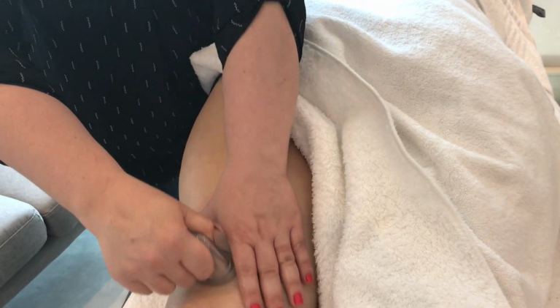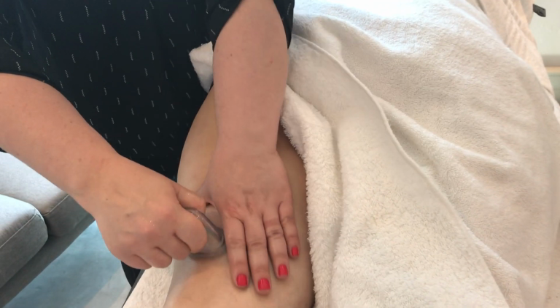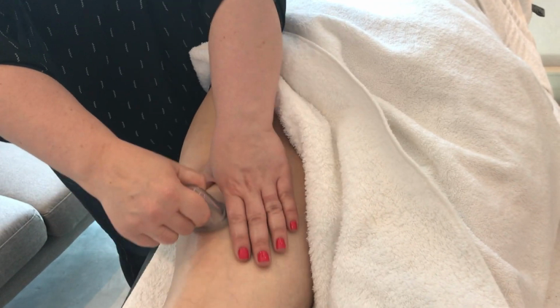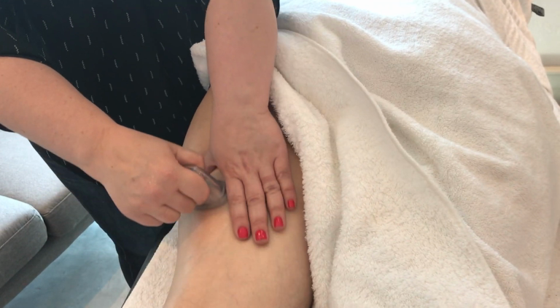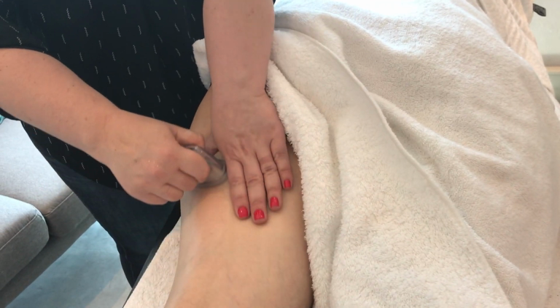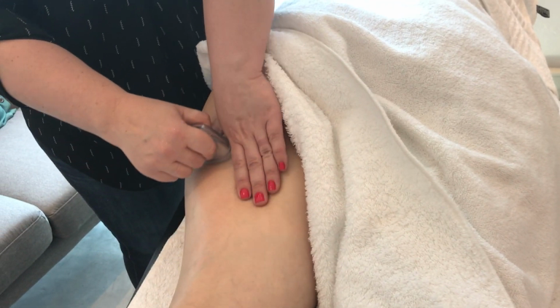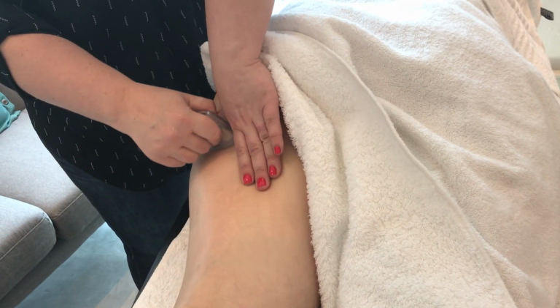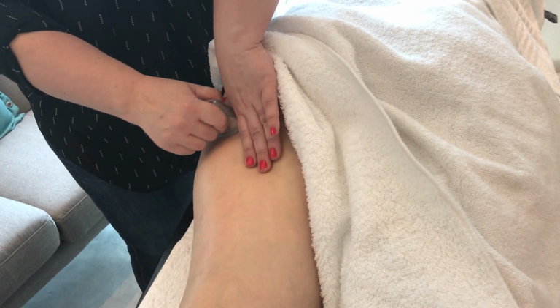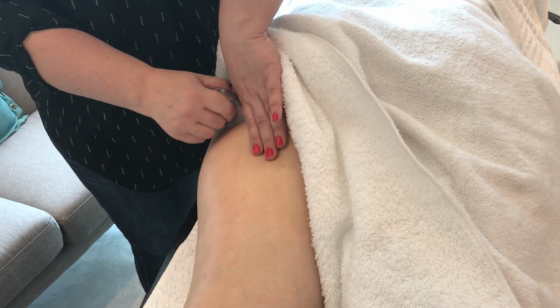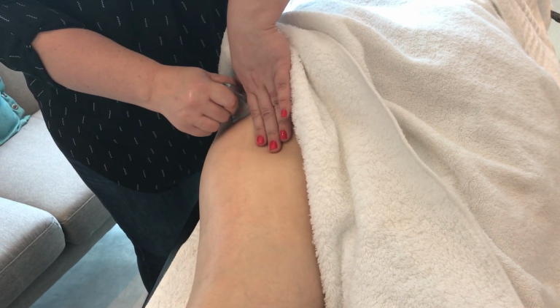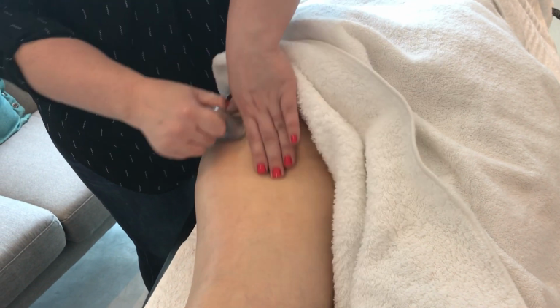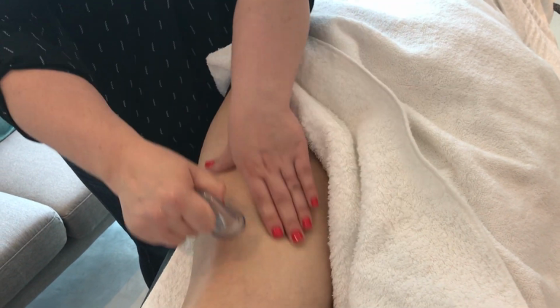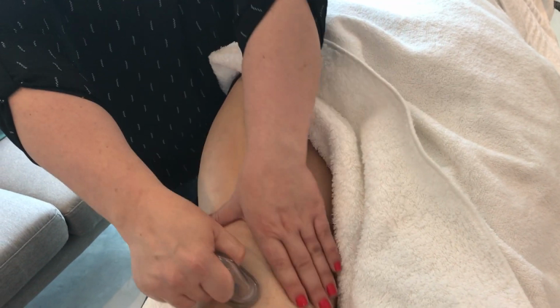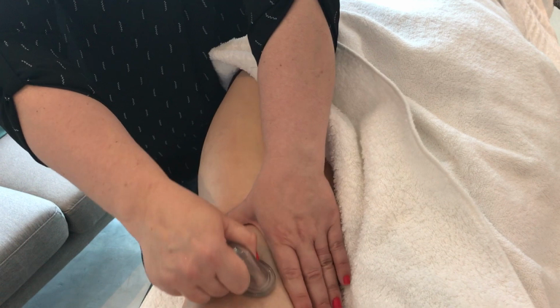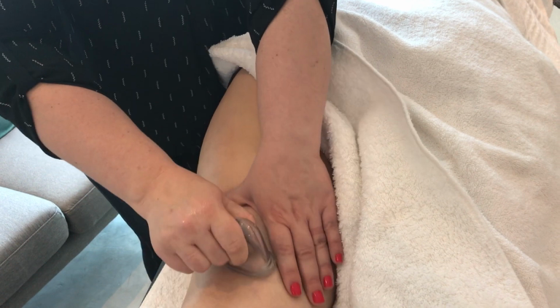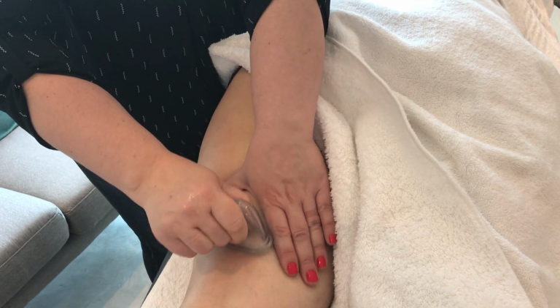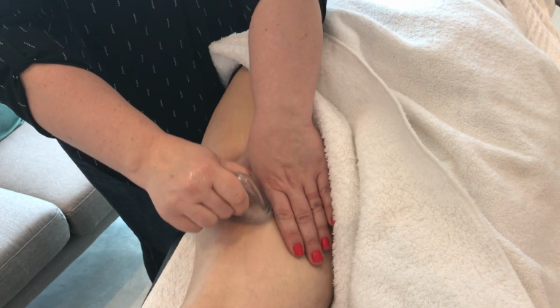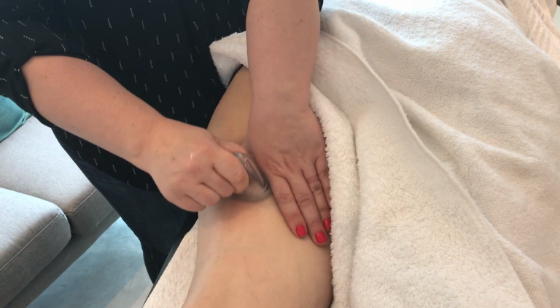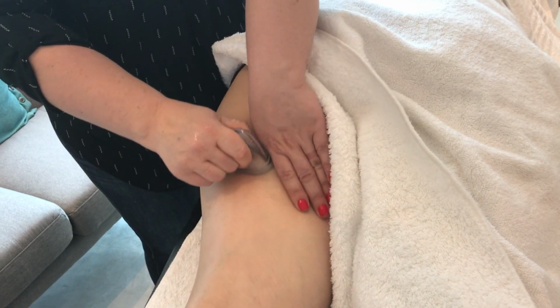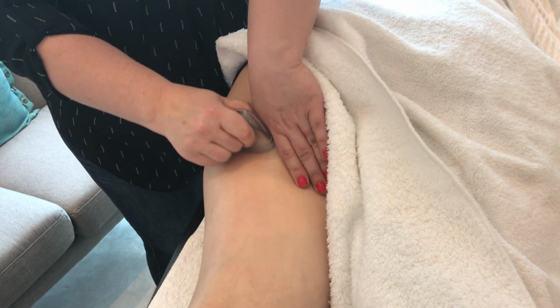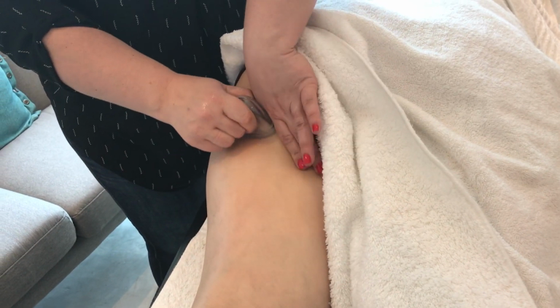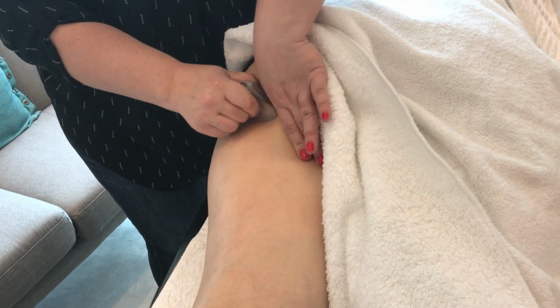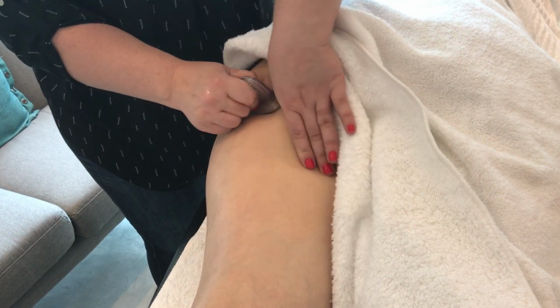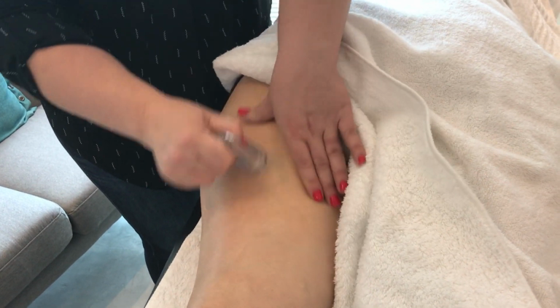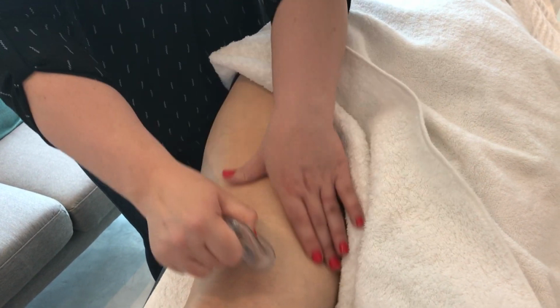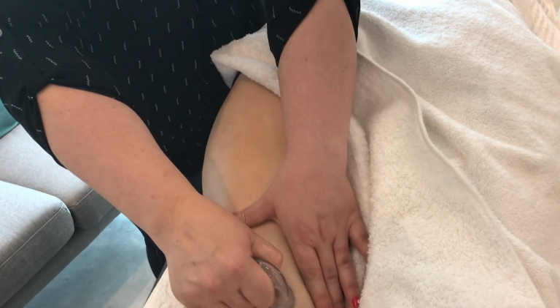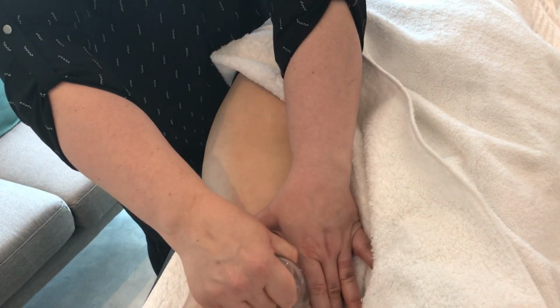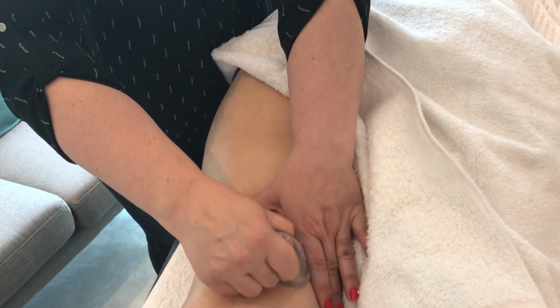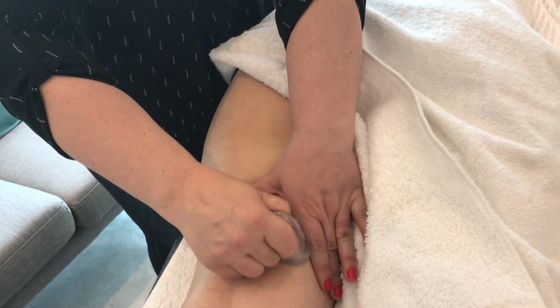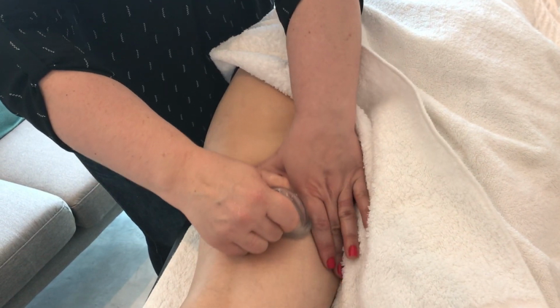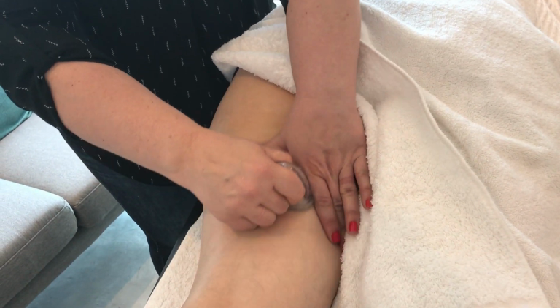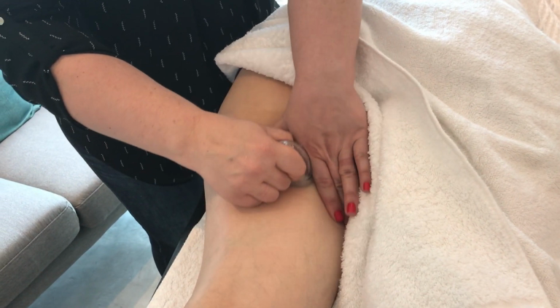If you lose suction just squeeze the cup again and continue gliding, but make sure you always have hand contact on the client.